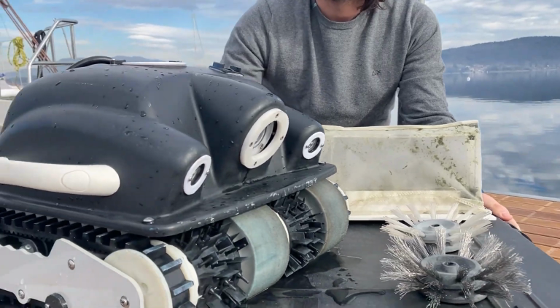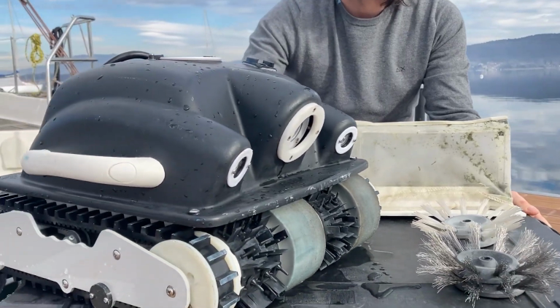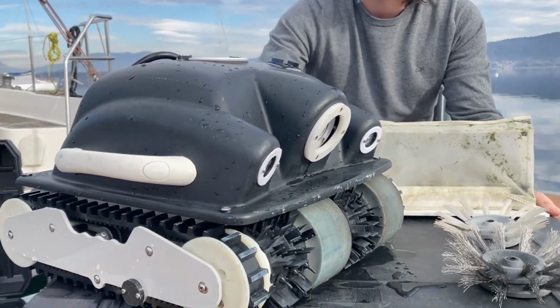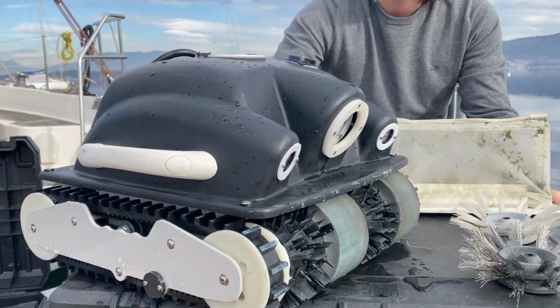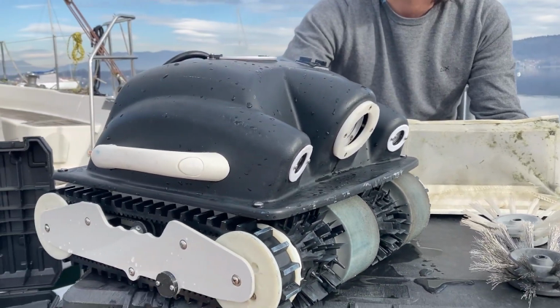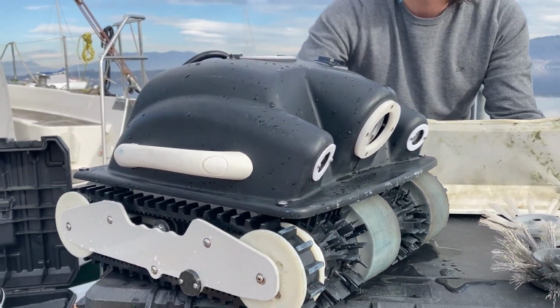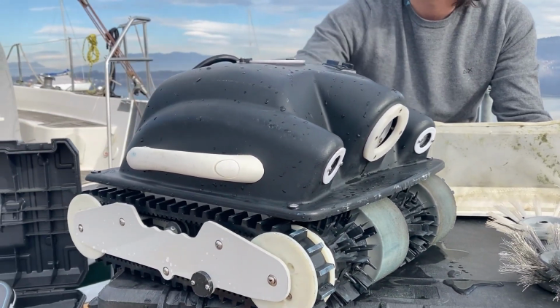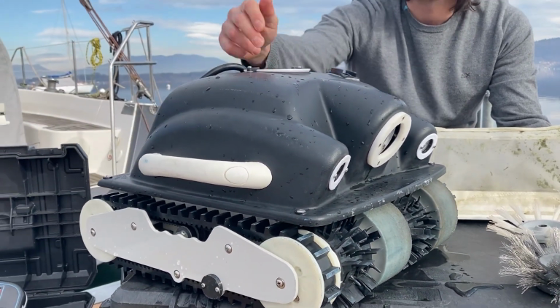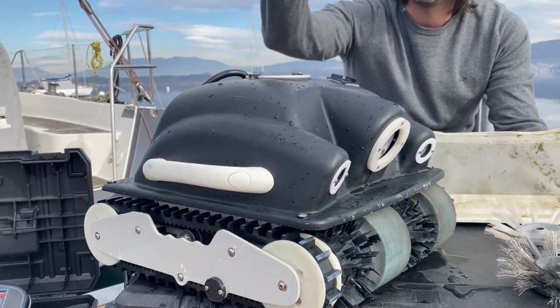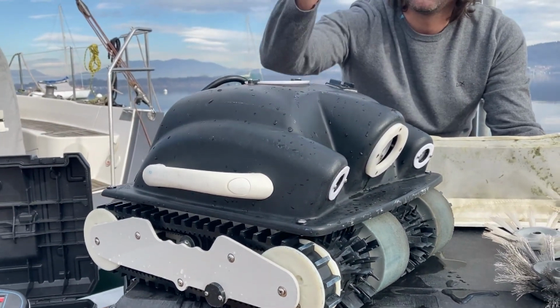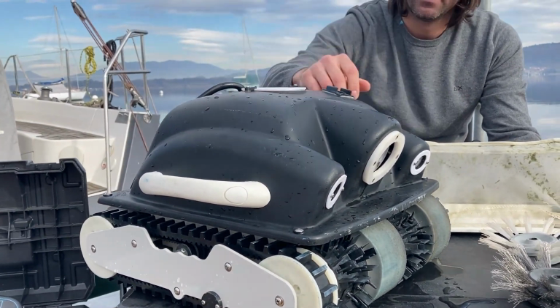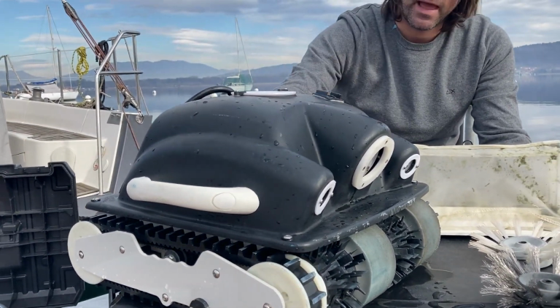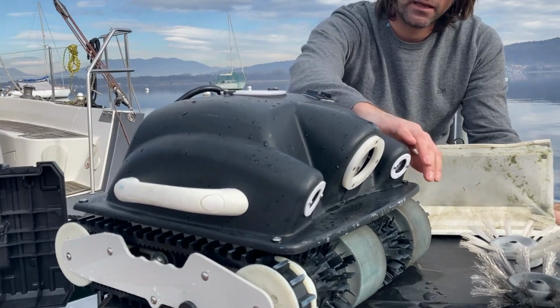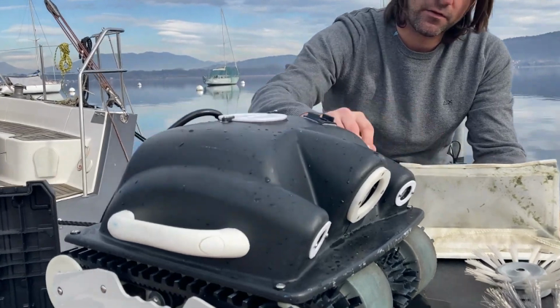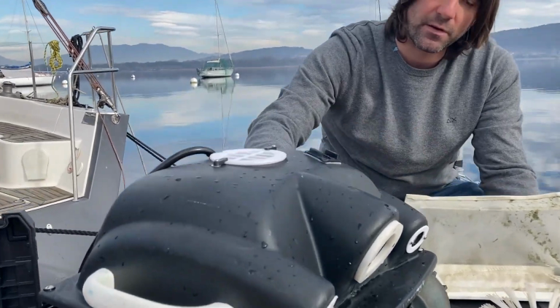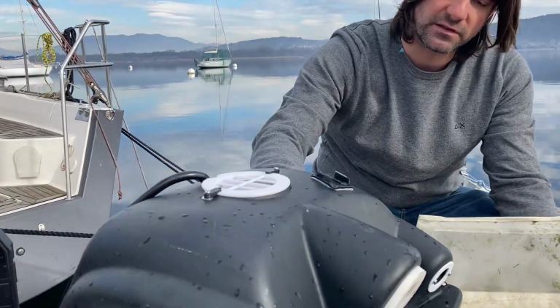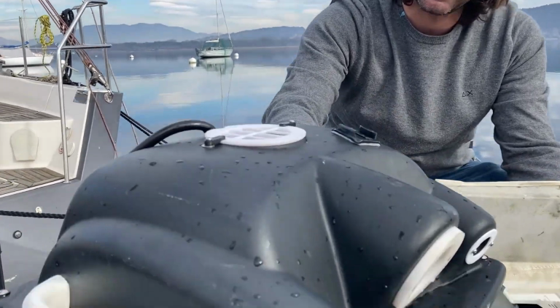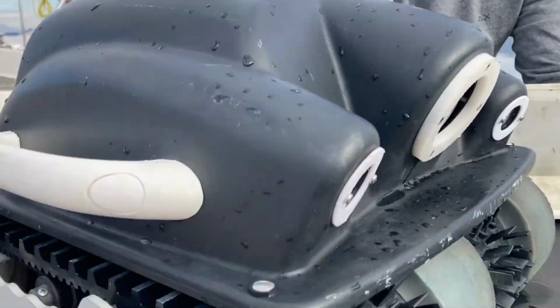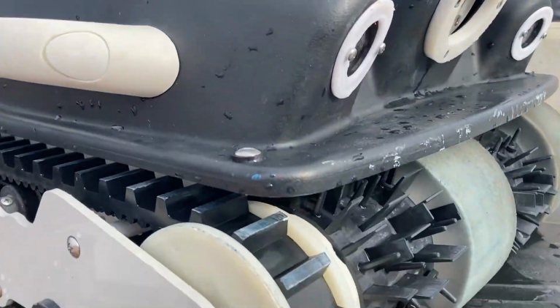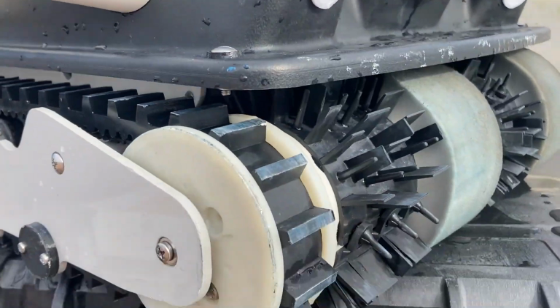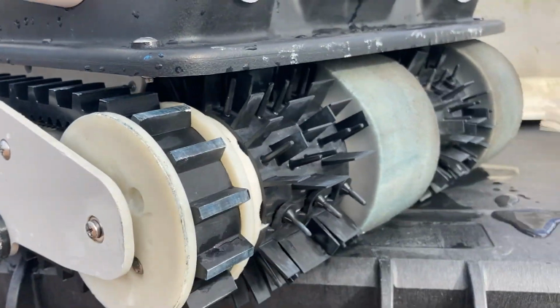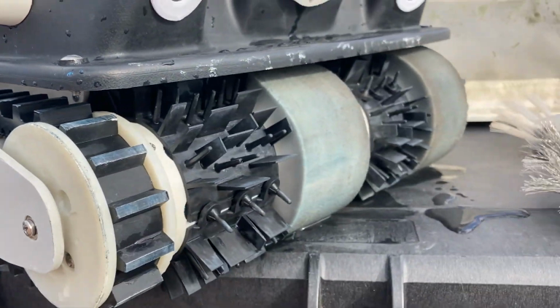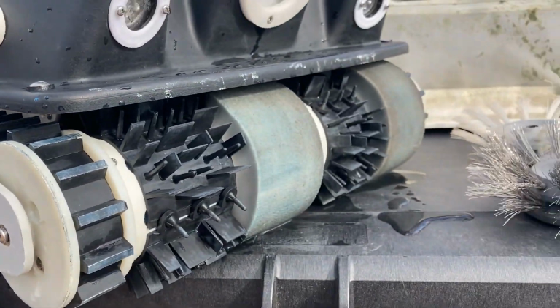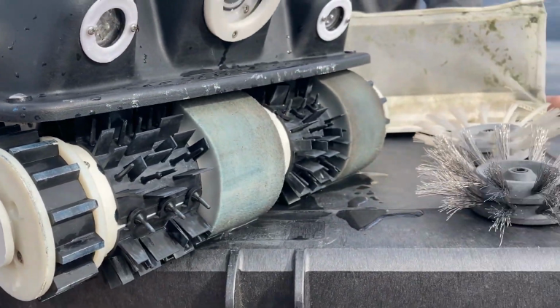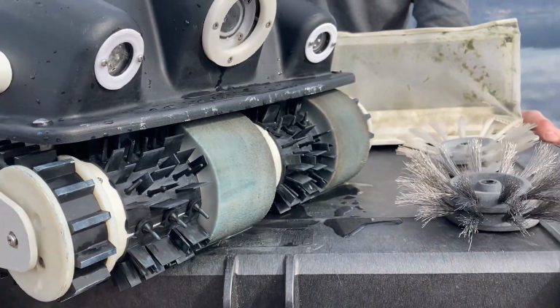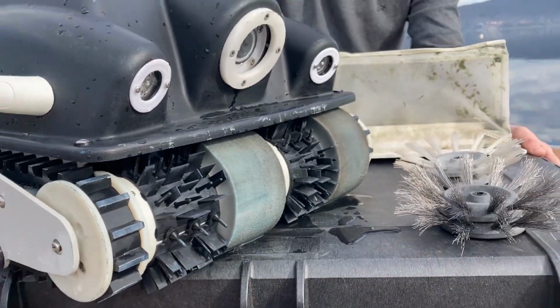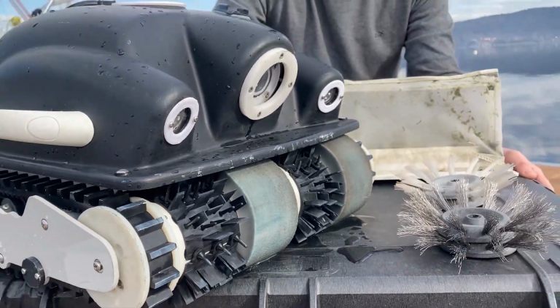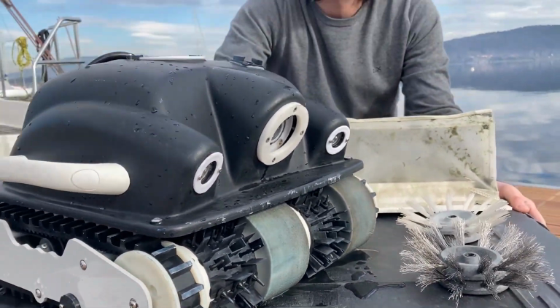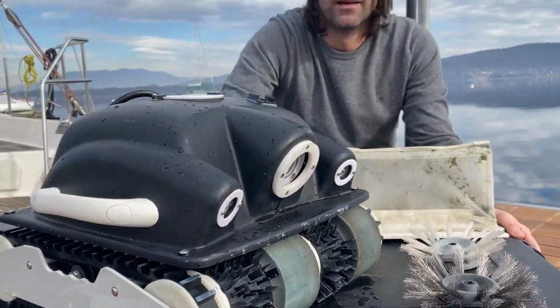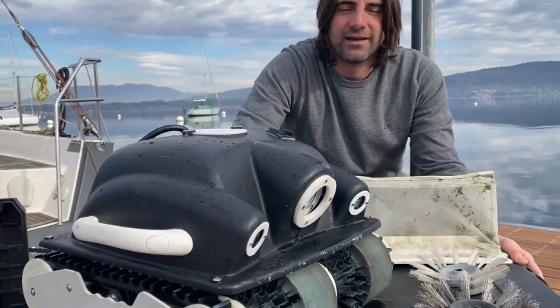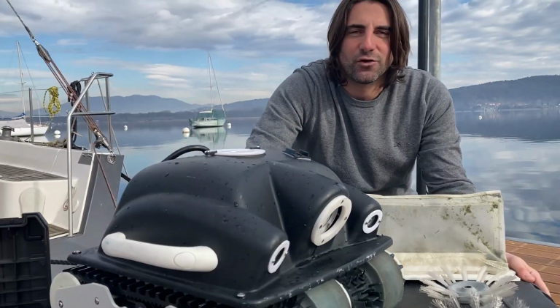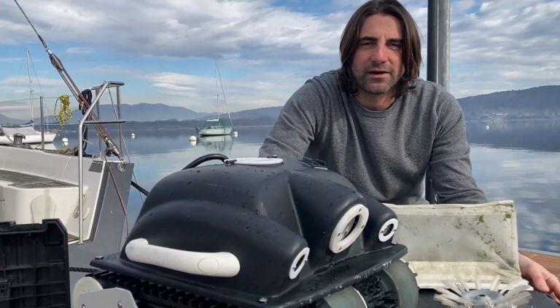Spare part kits are included: propeller, any rubber and plastic part. Everything is ready to start a new business in your marina.